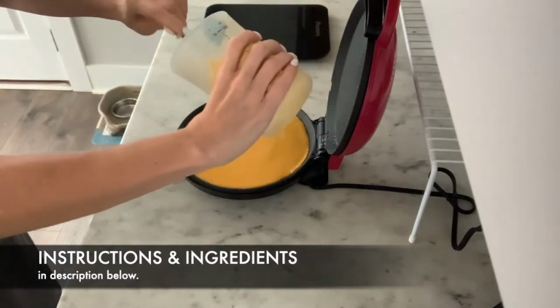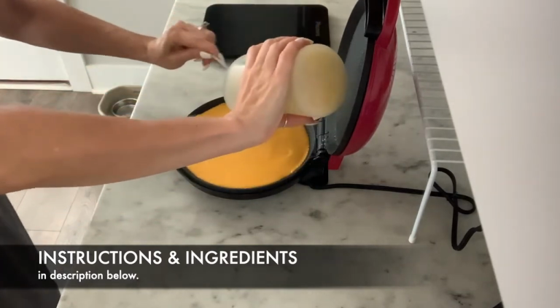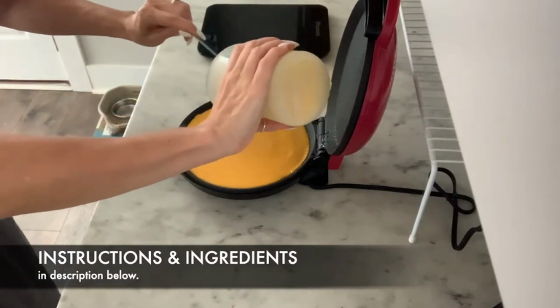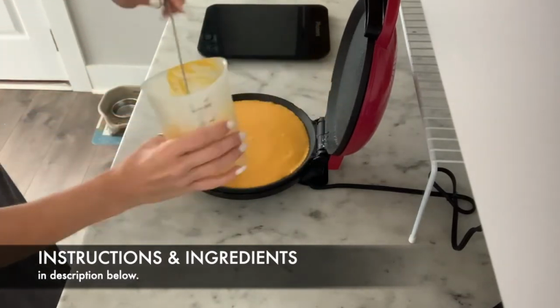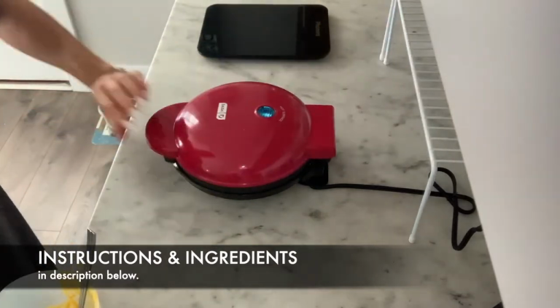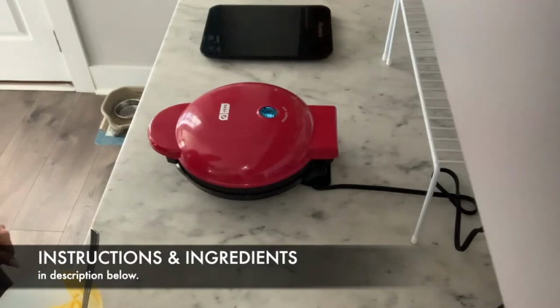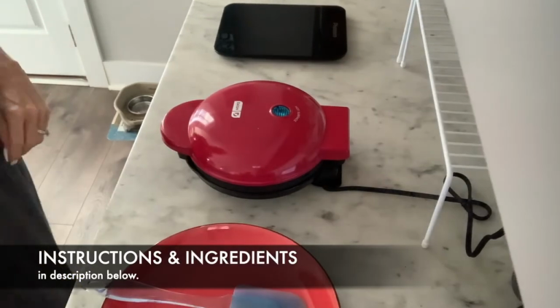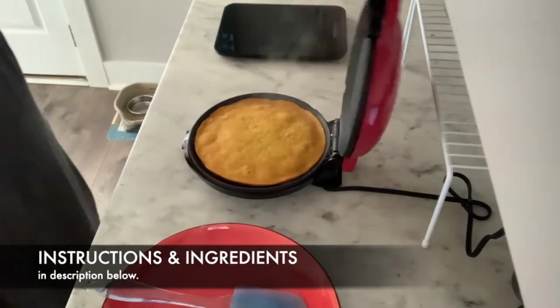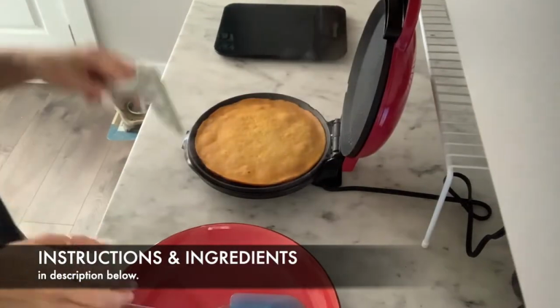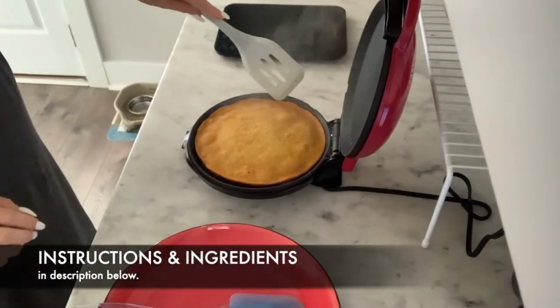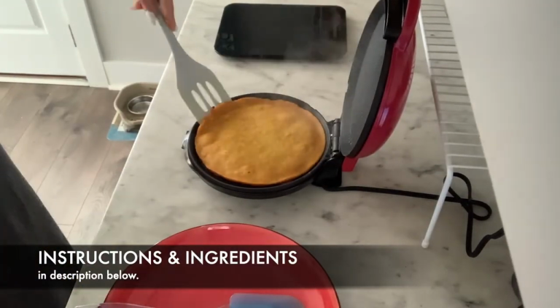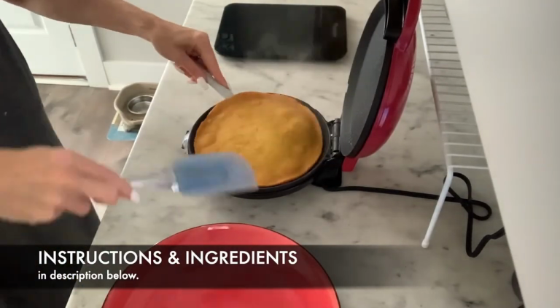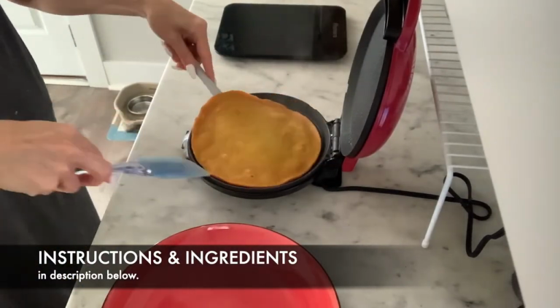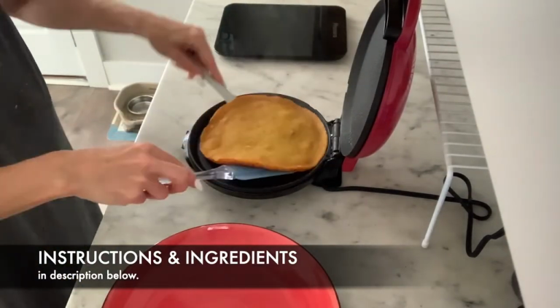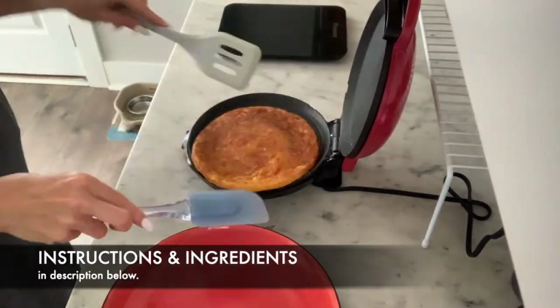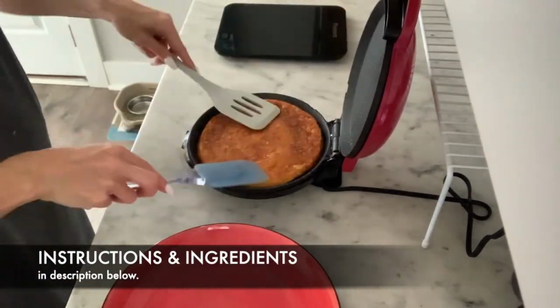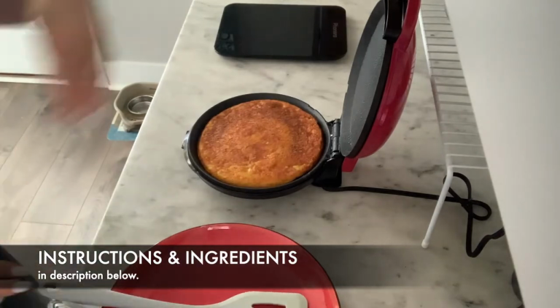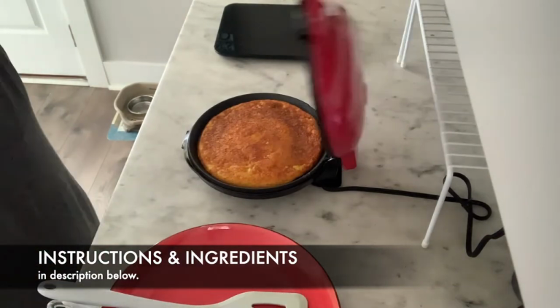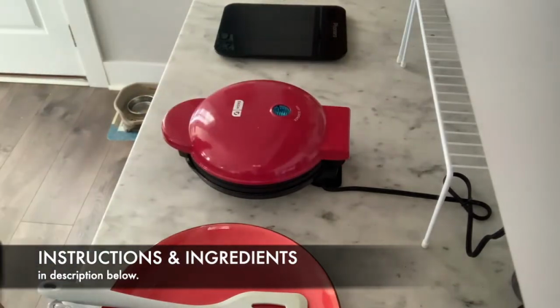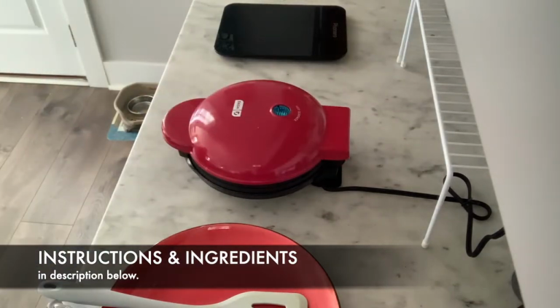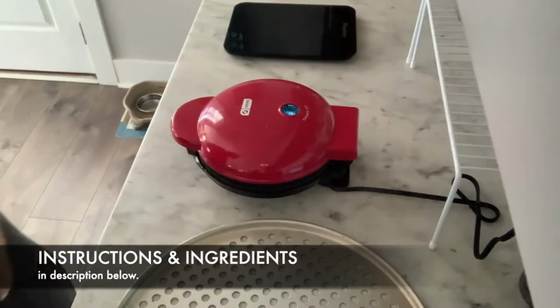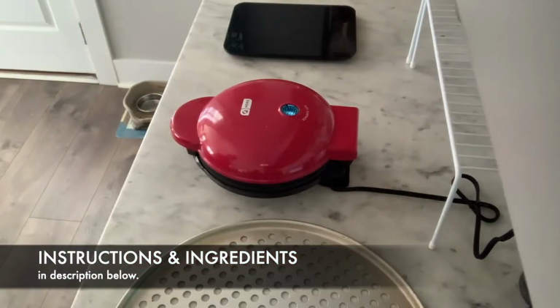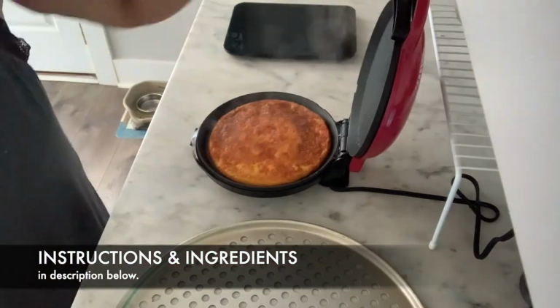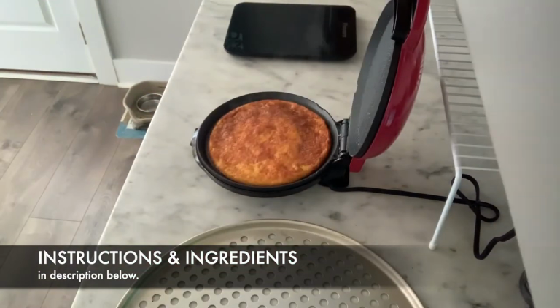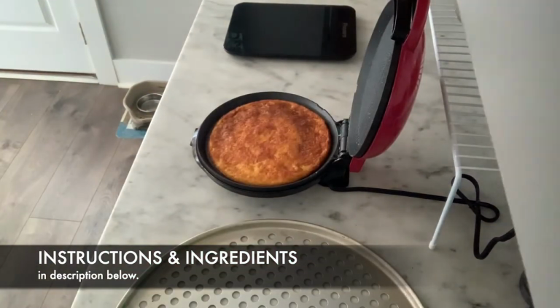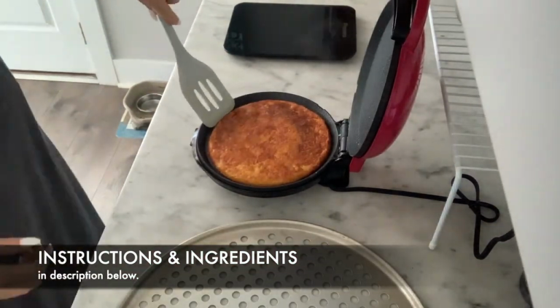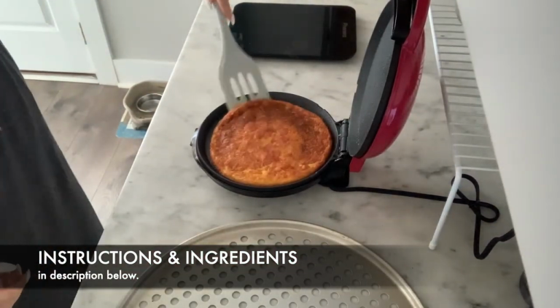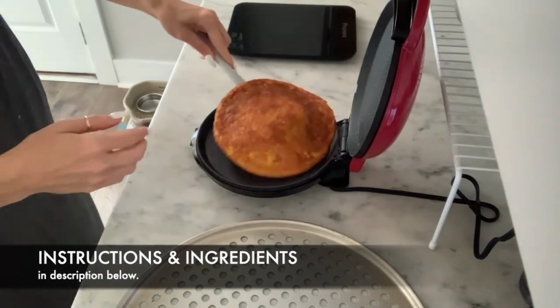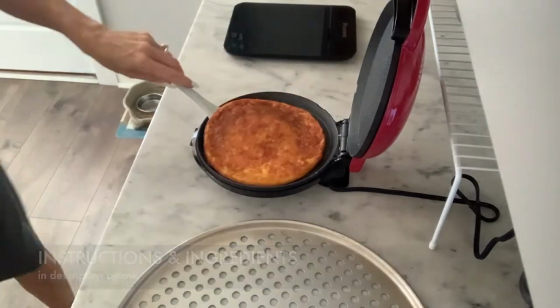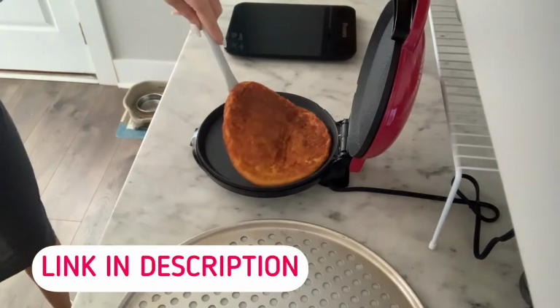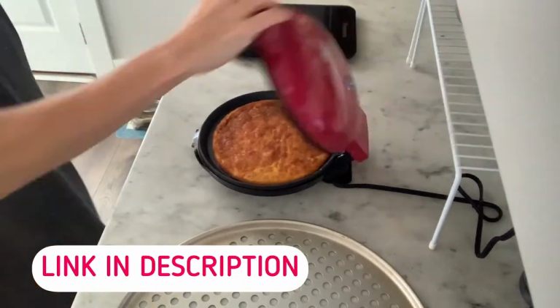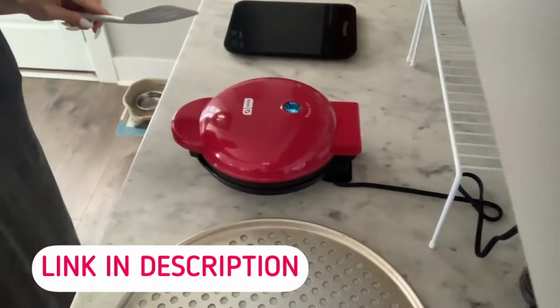Getting every single last drop, you're going to go ahead and close it down. You can keep checking it to make sure it's cooking evenly on both sides and has the firmness that you'd like. If you don't have a tool such as this, you can use a stovetop and pan.